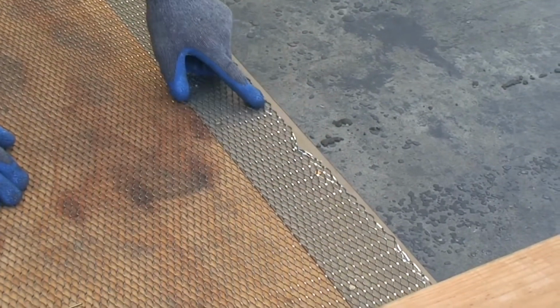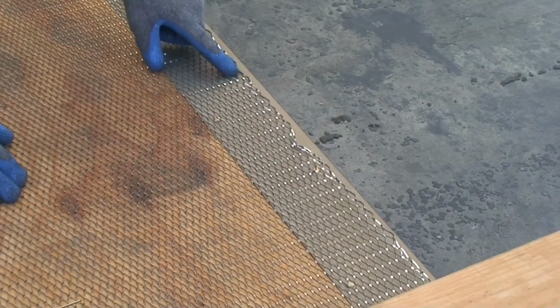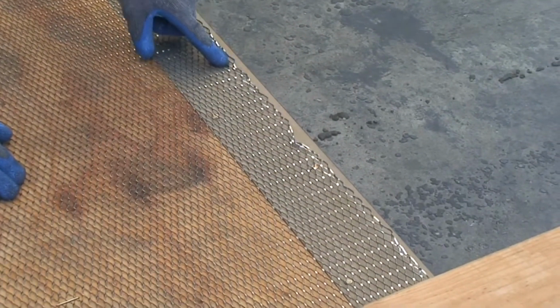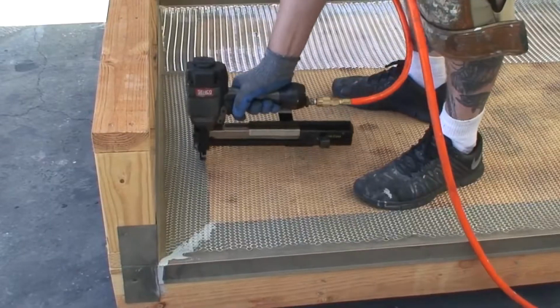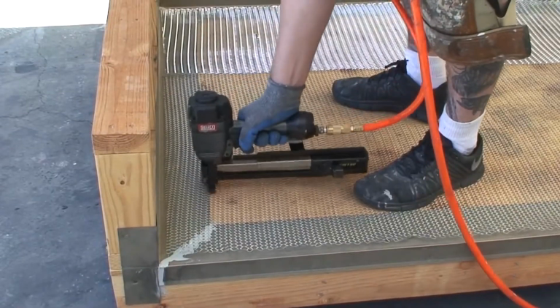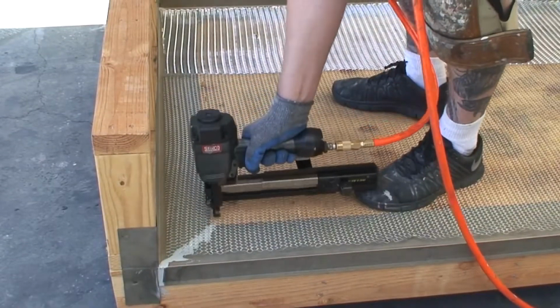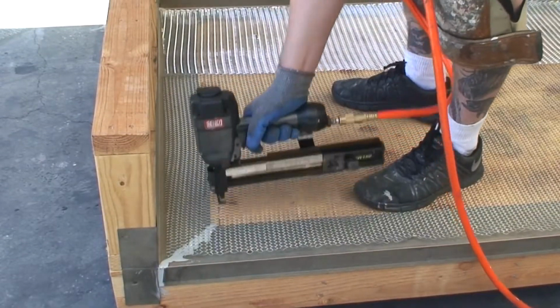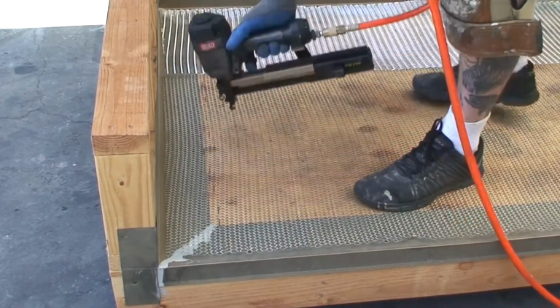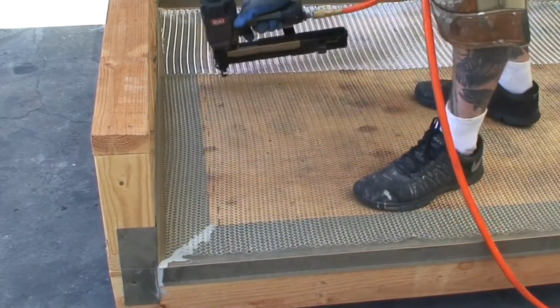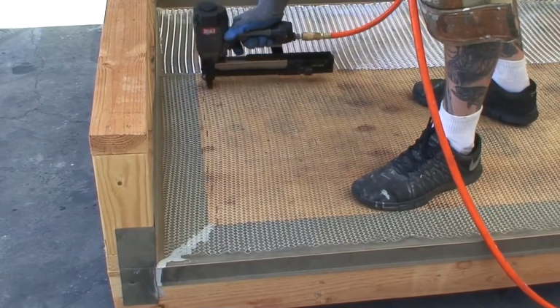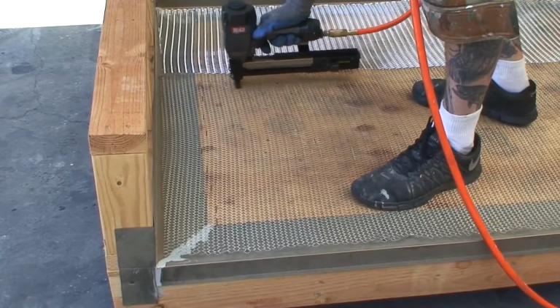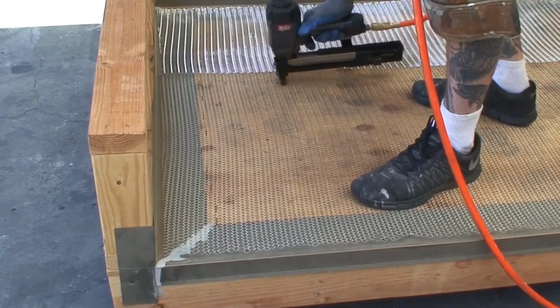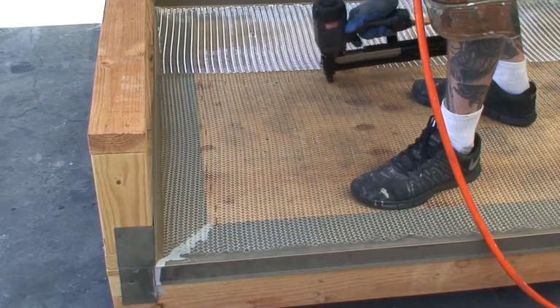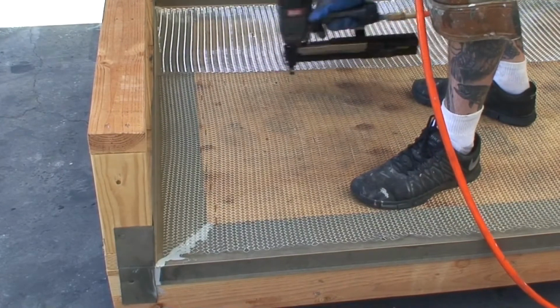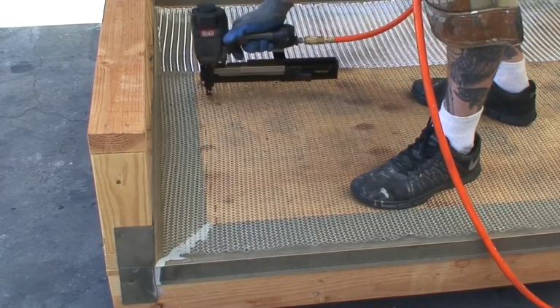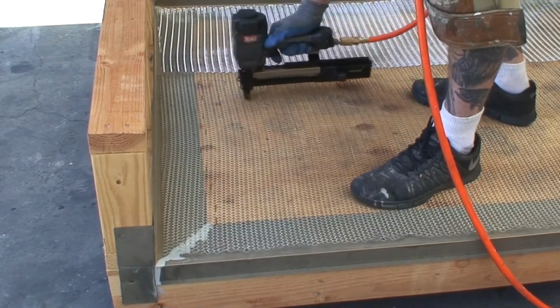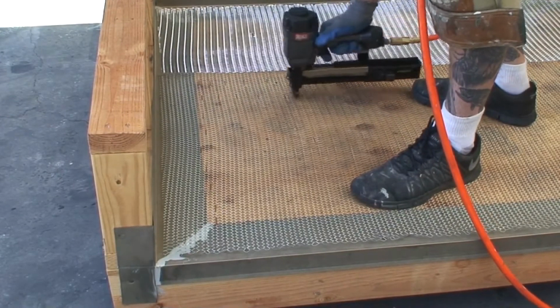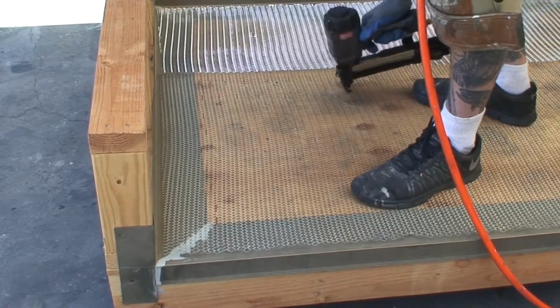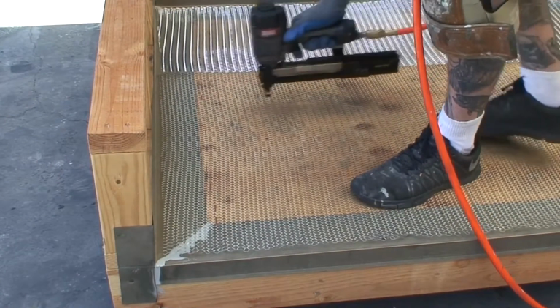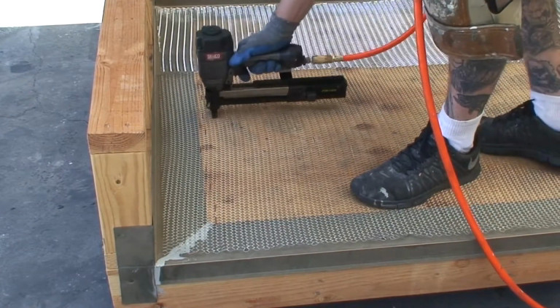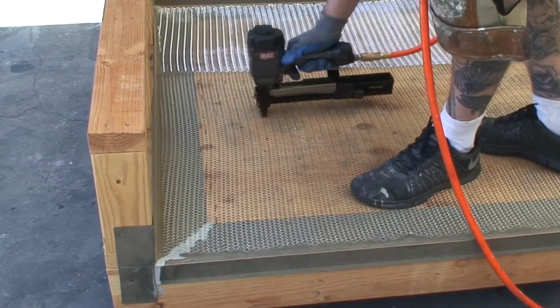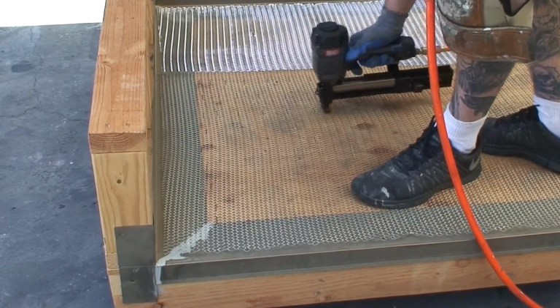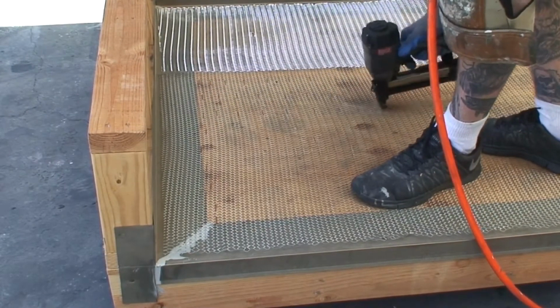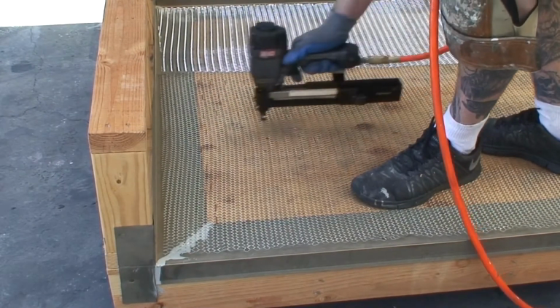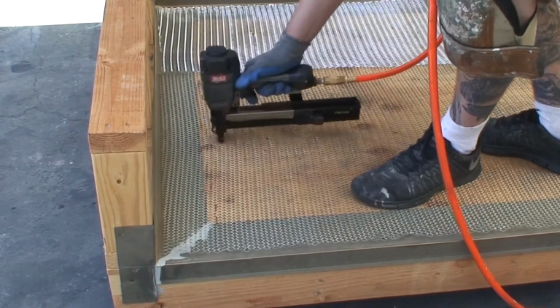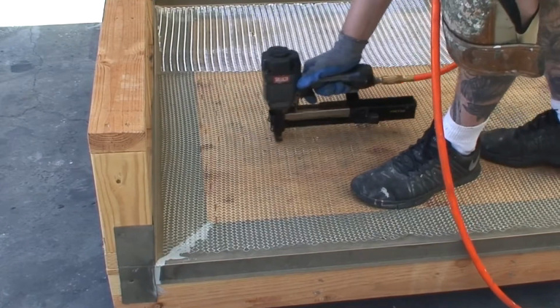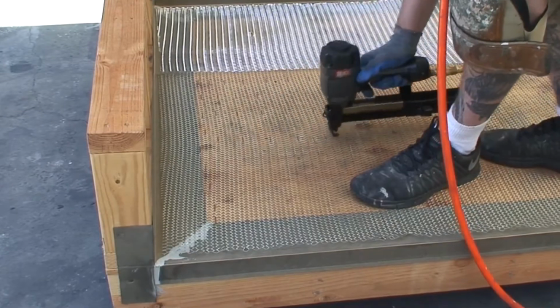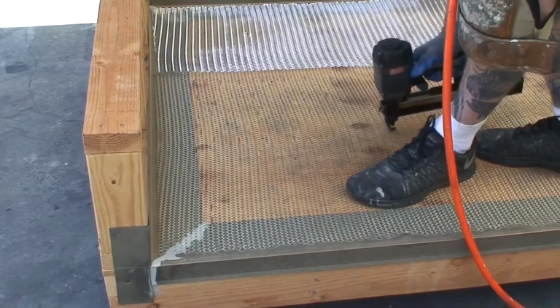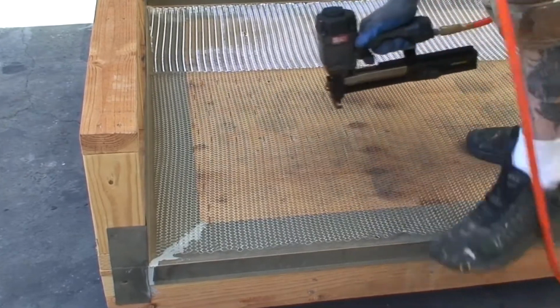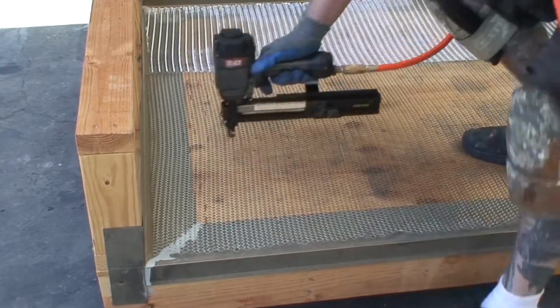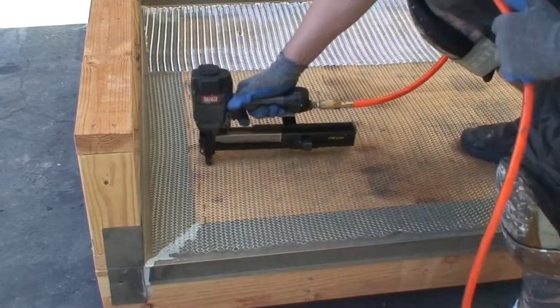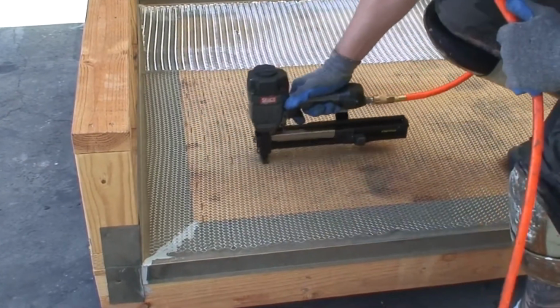Staple down the metal lath tight using 16 to 24 staples per square foot. Staple the field of the lath first, then zipper staple the seams every one inch.